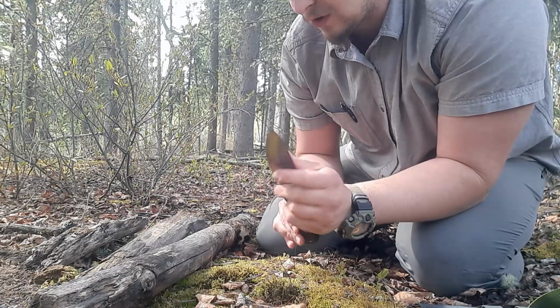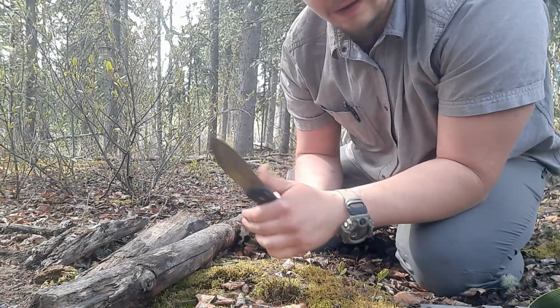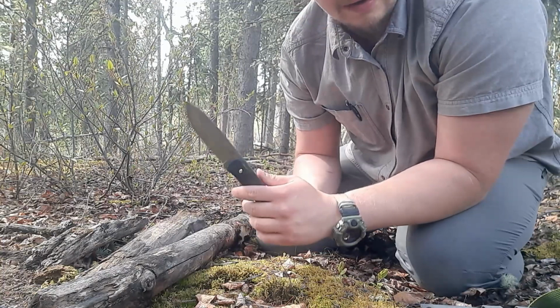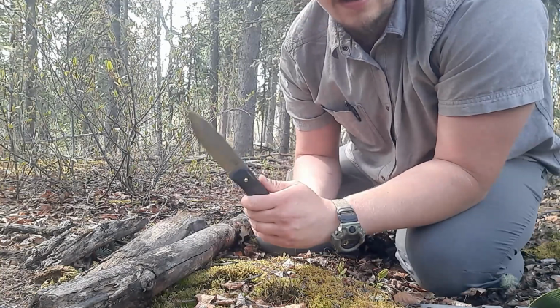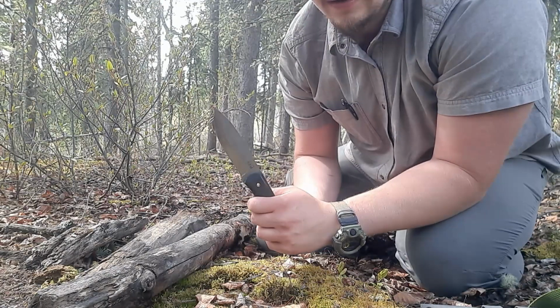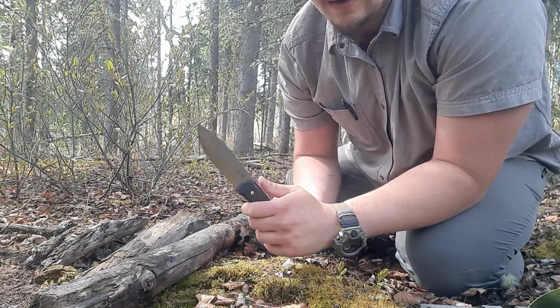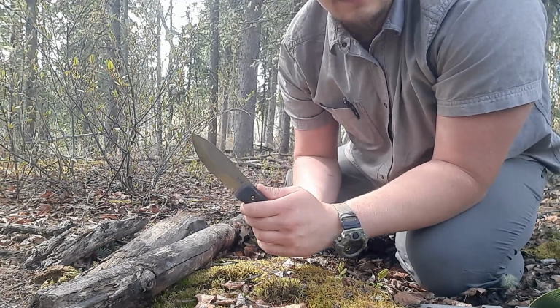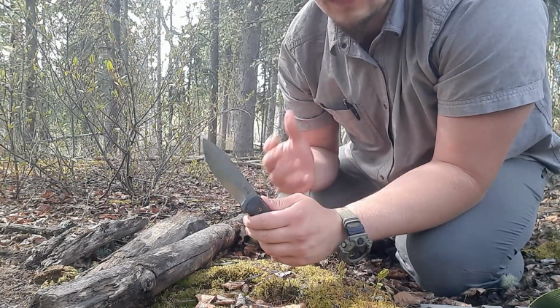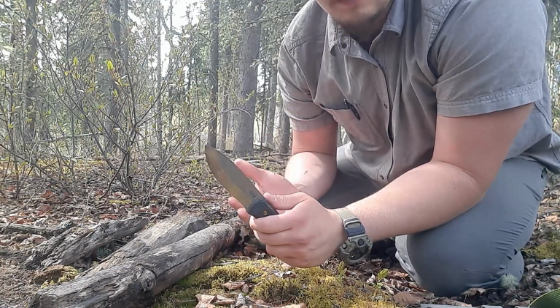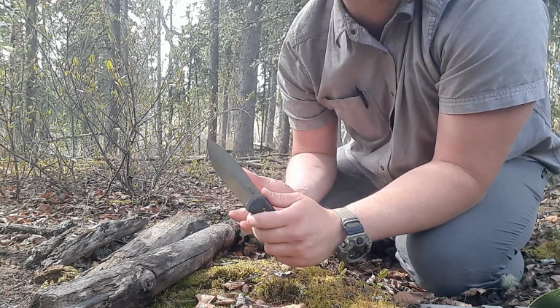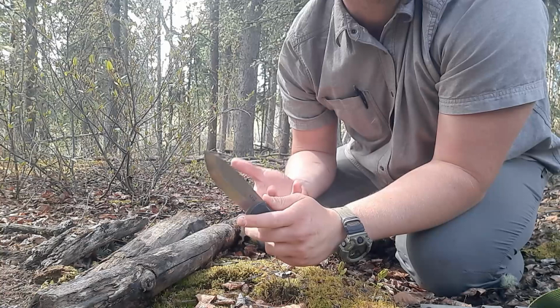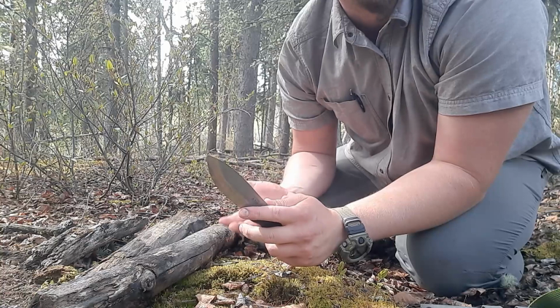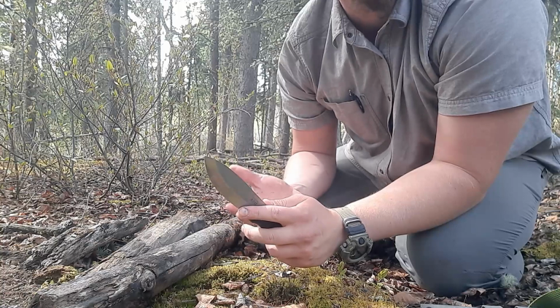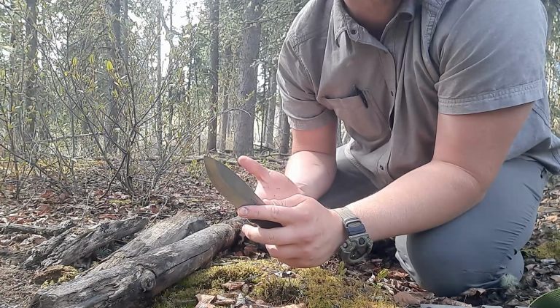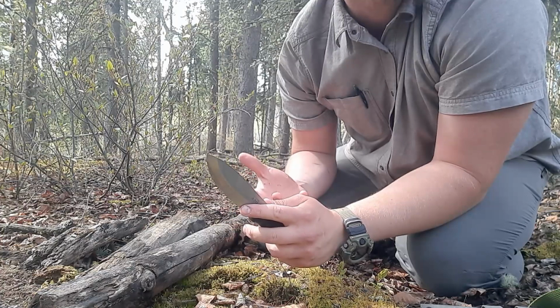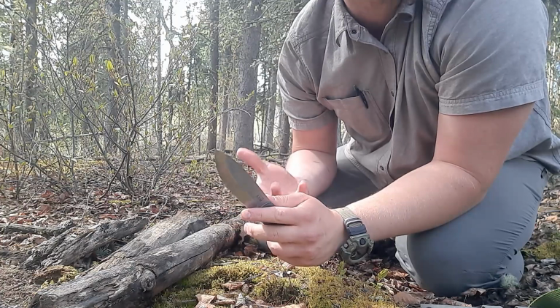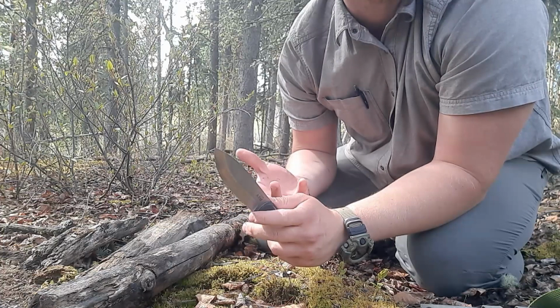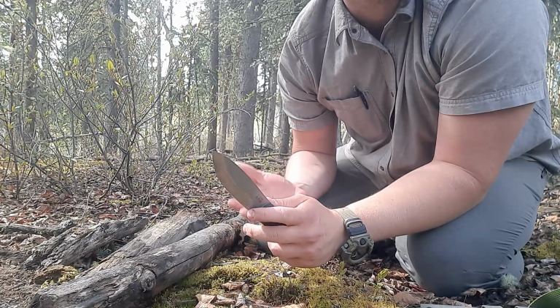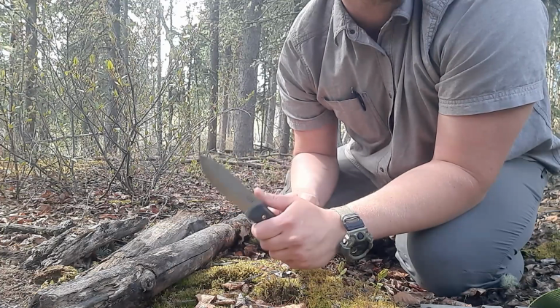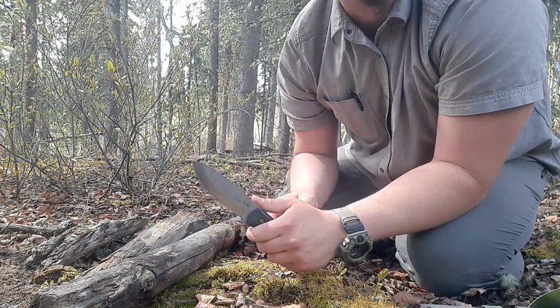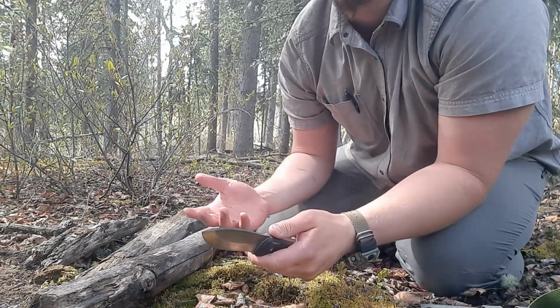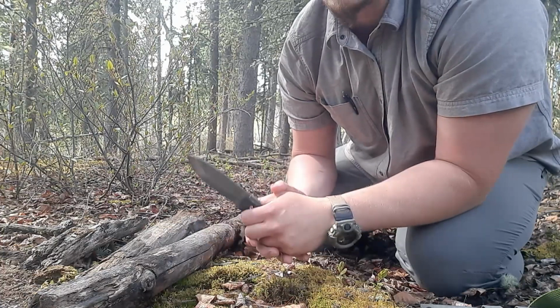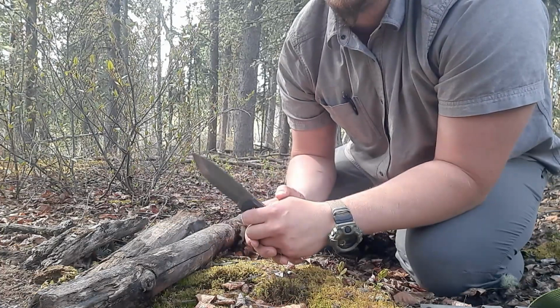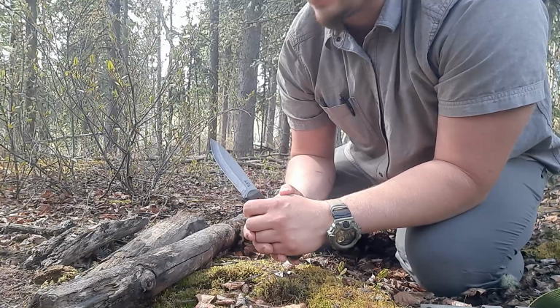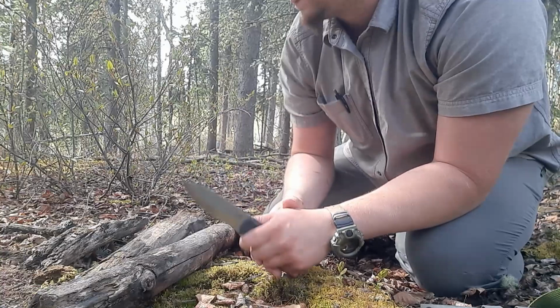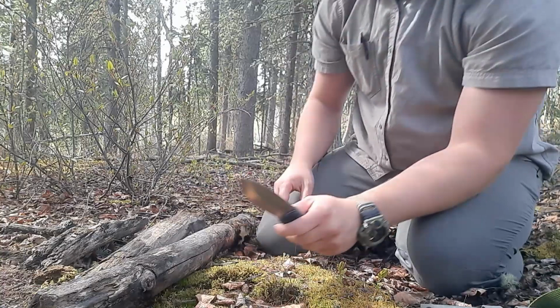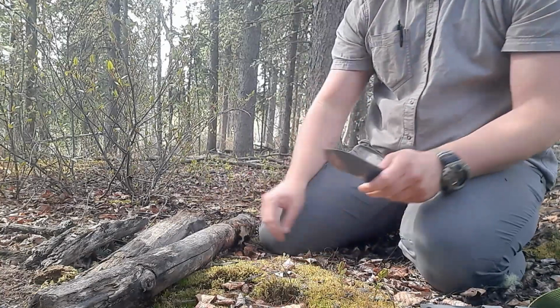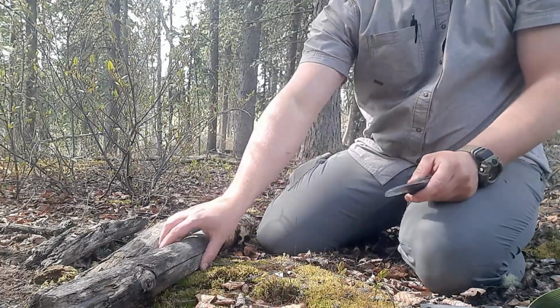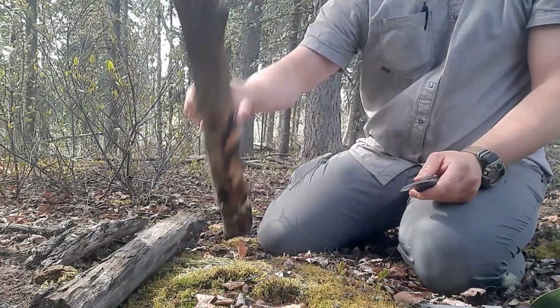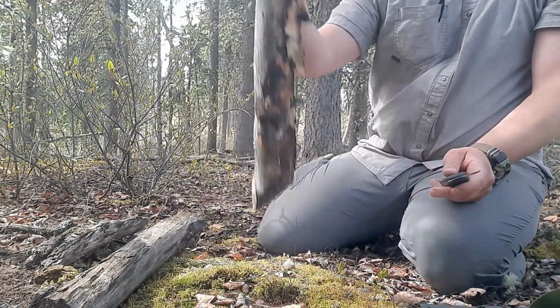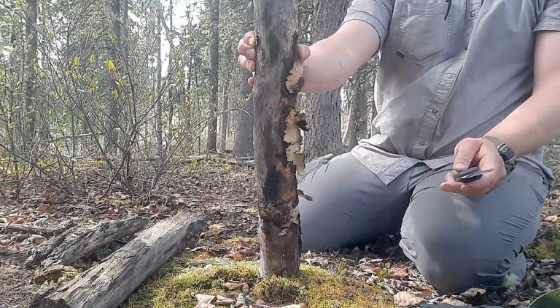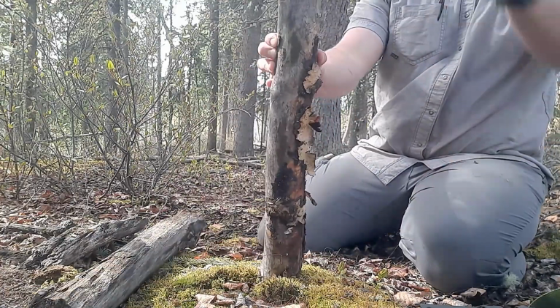With the Topps knives they're convex scandi. You guys know my preference — I prefer a Mora-style true Scandinavian edge, so there's that. Let's just whack this thing and do some logs.